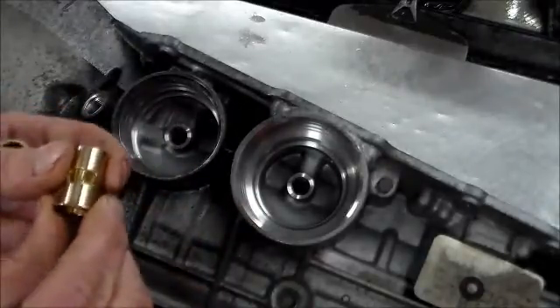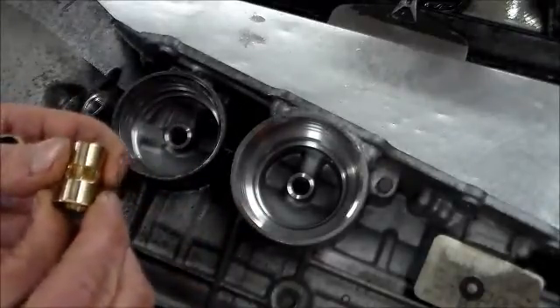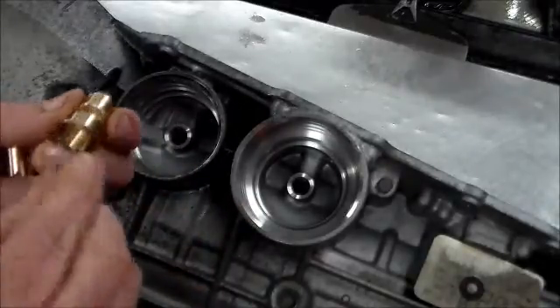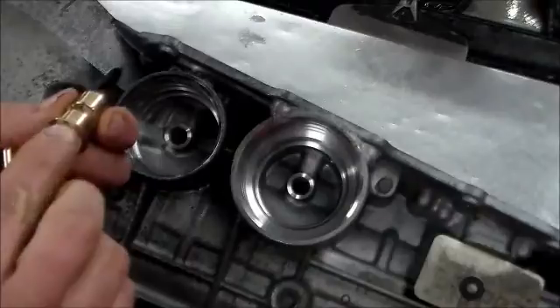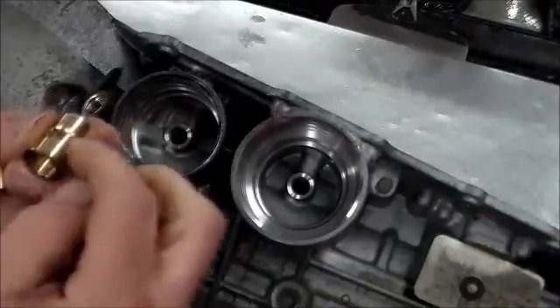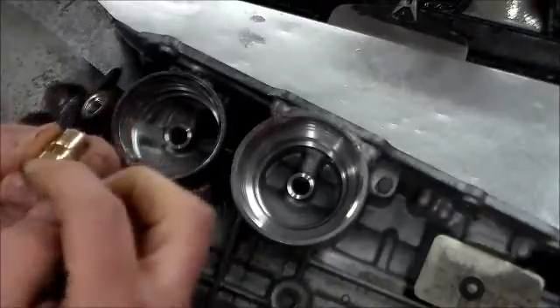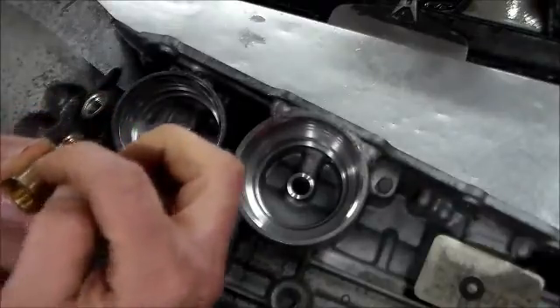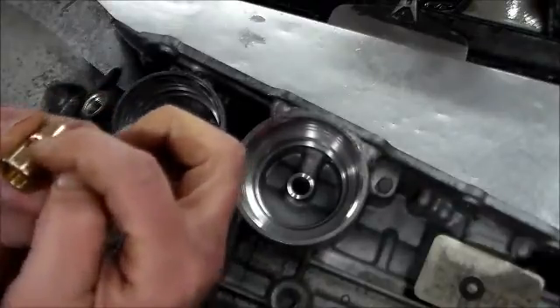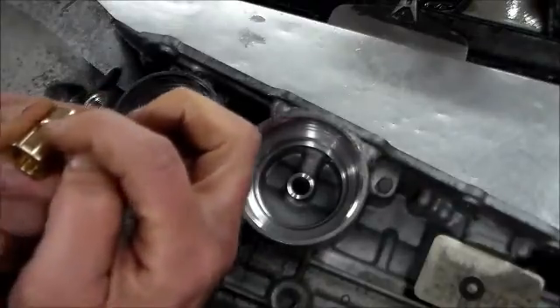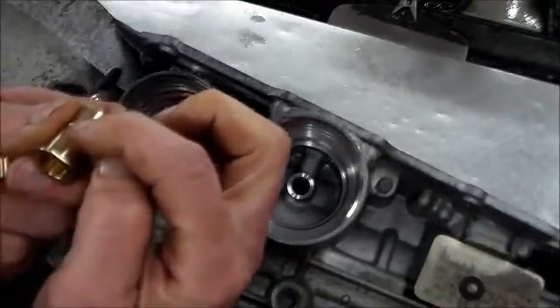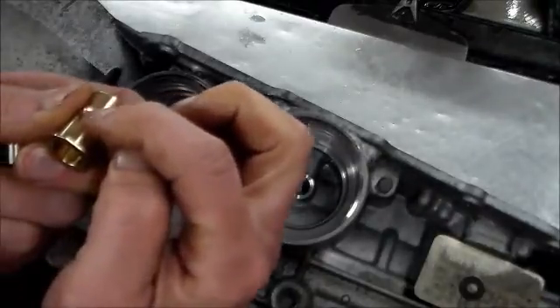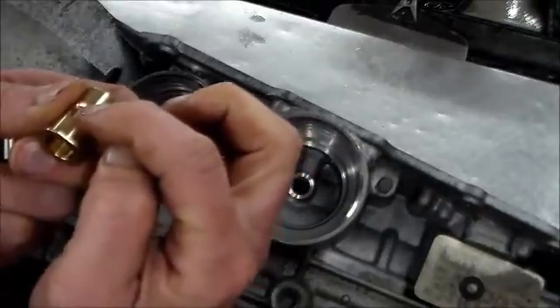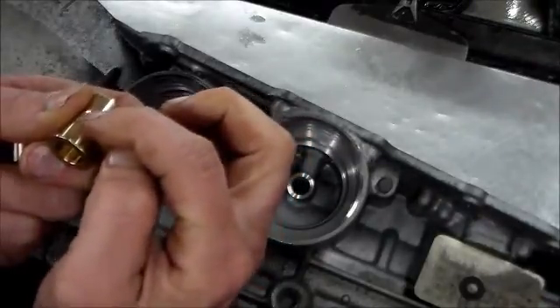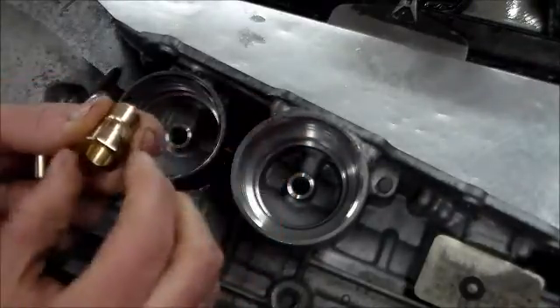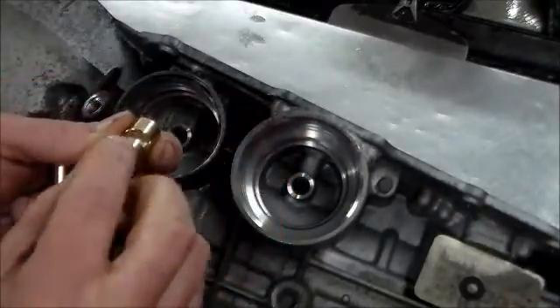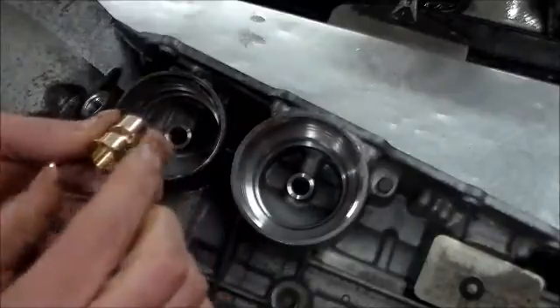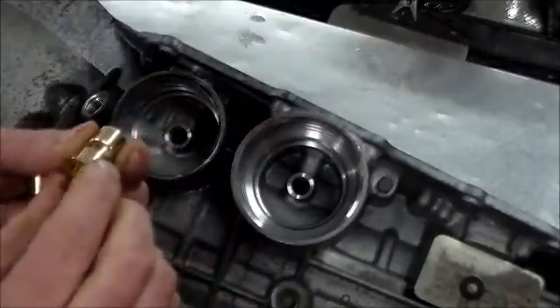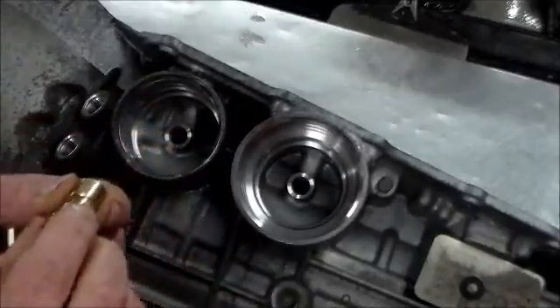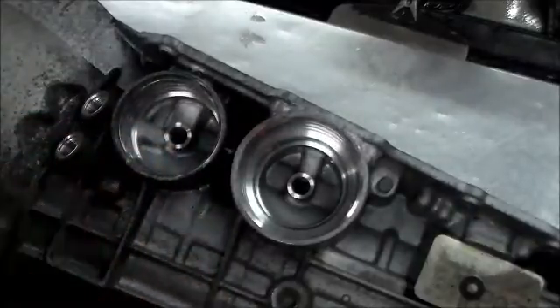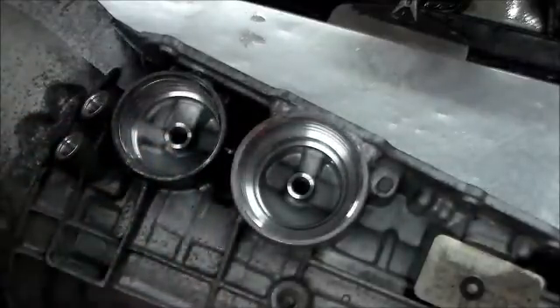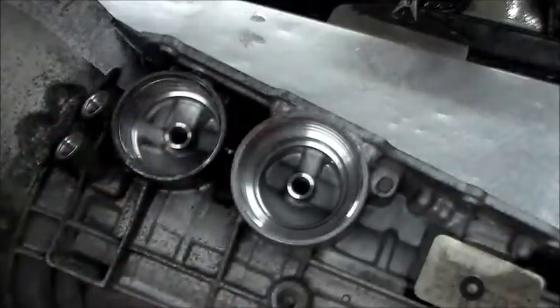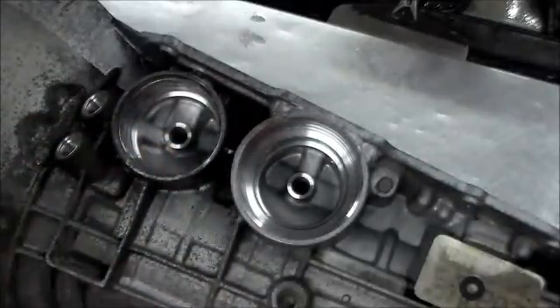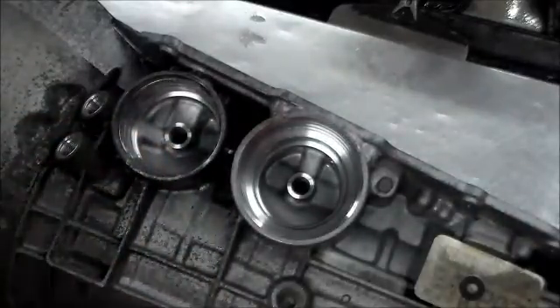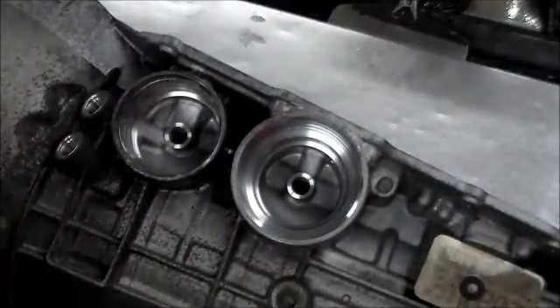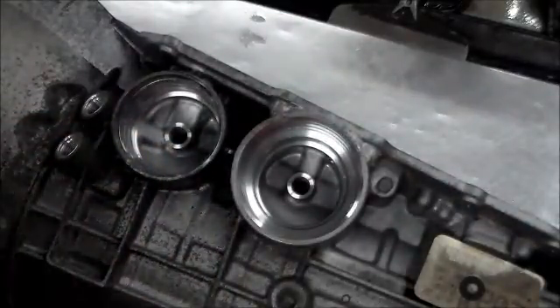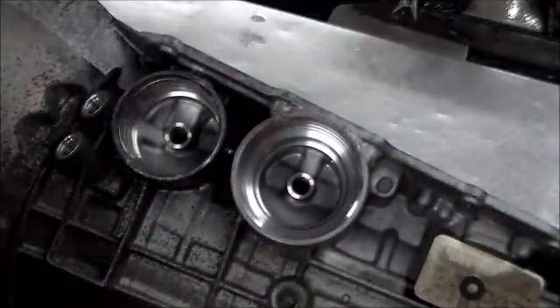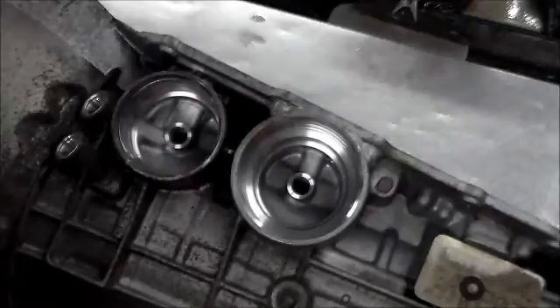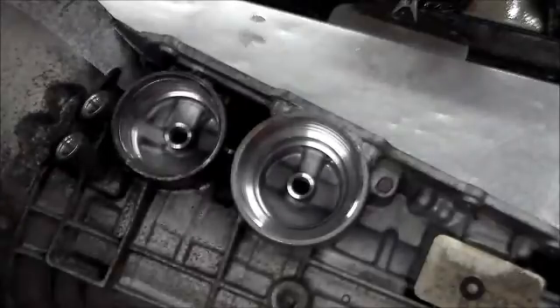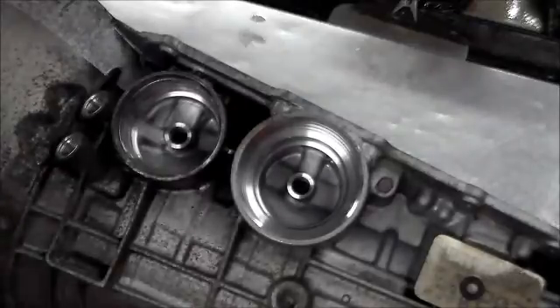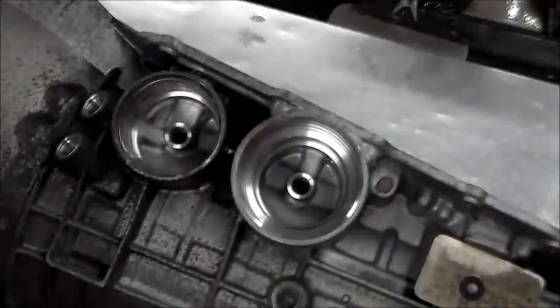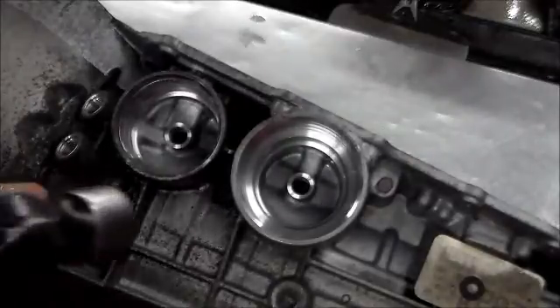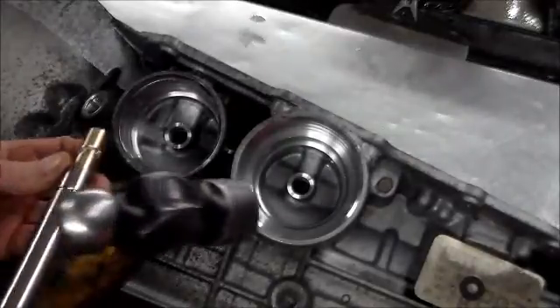It looks like what they're doing now is they're grinding the notch to line up with the hole here so it goes in correctly. All right, so we're going to knock the front one in first.